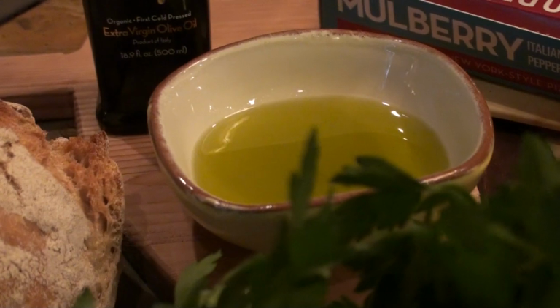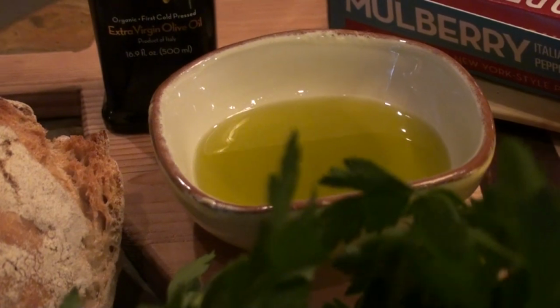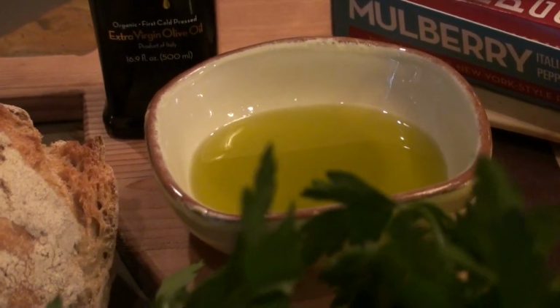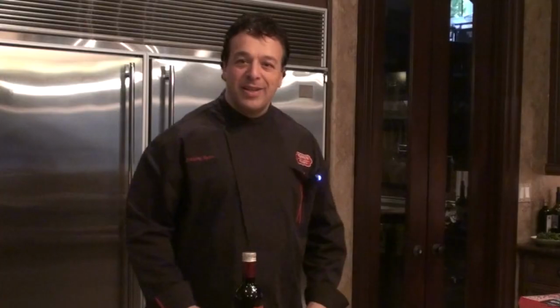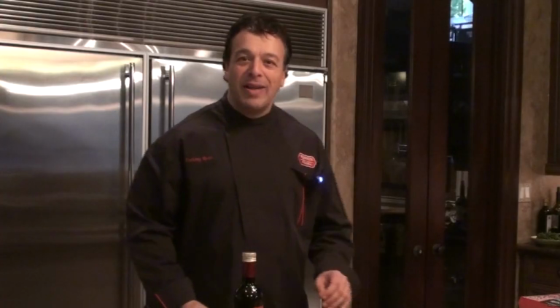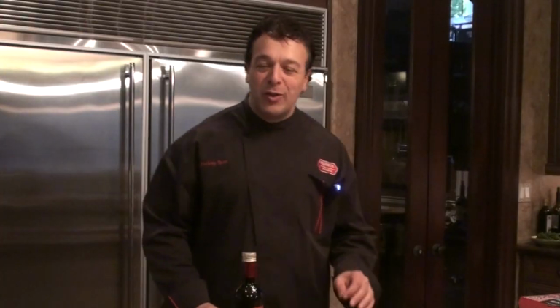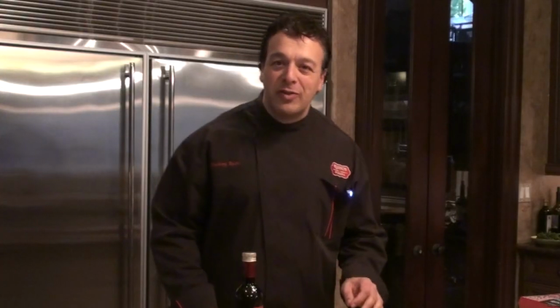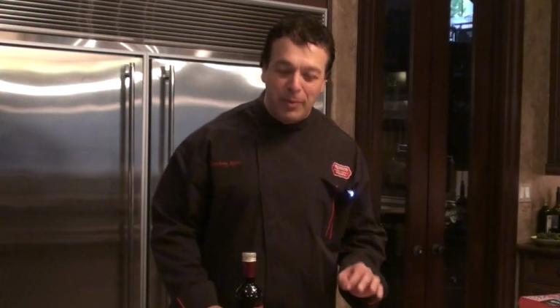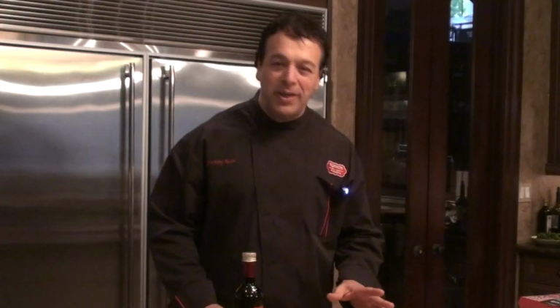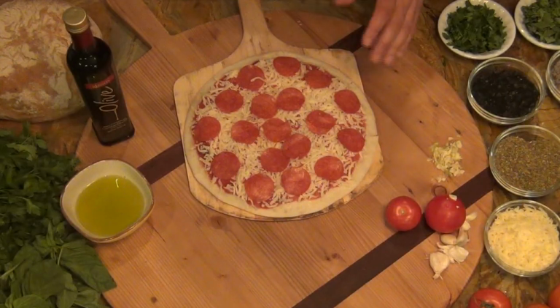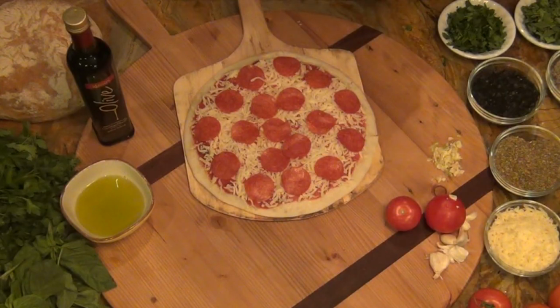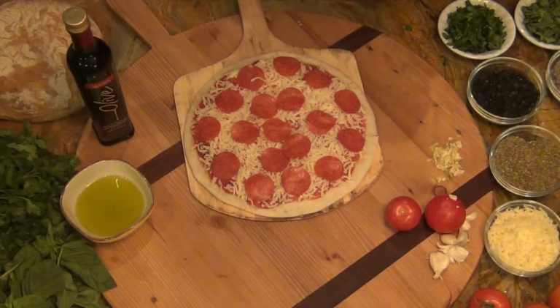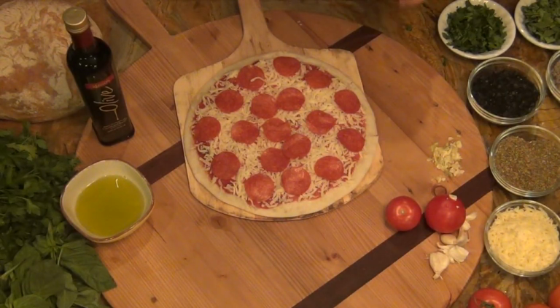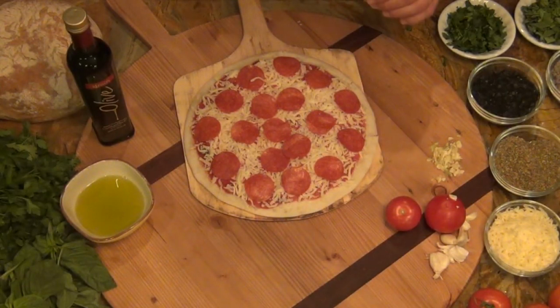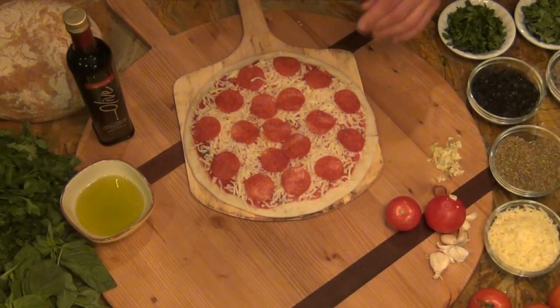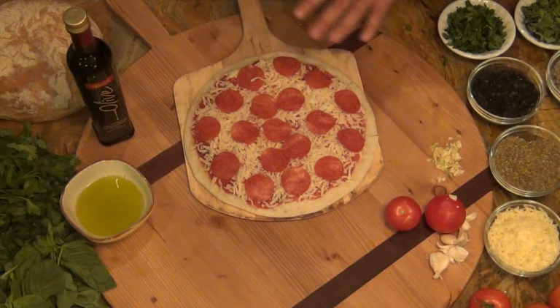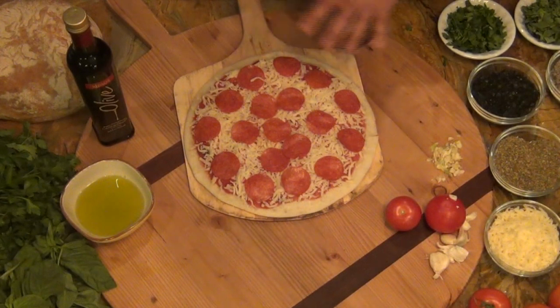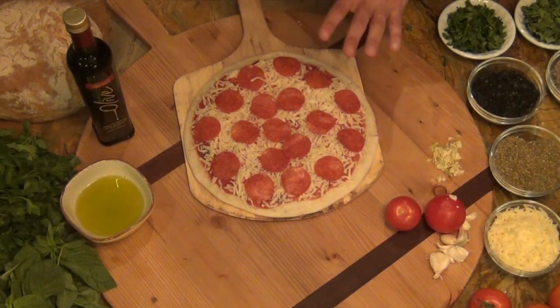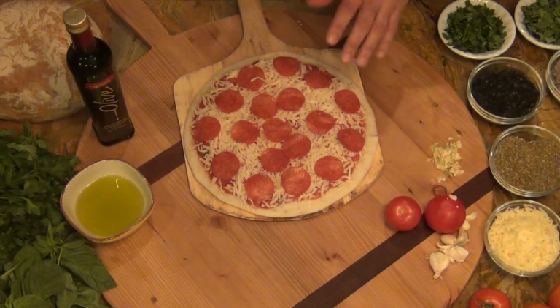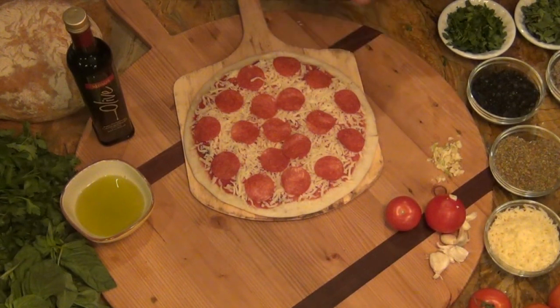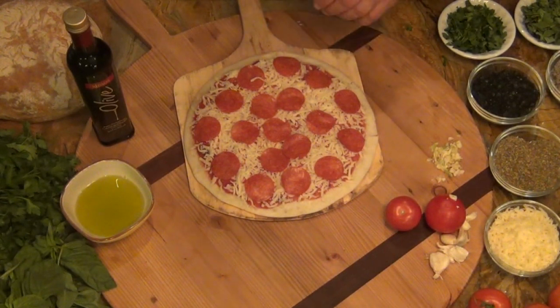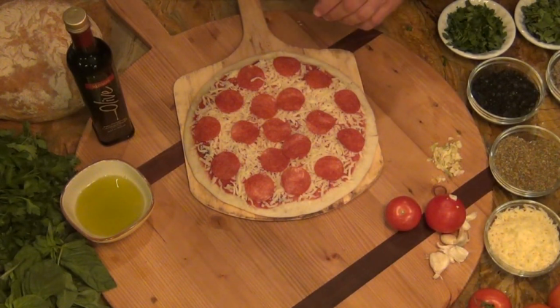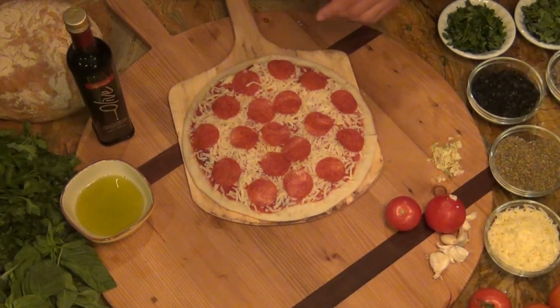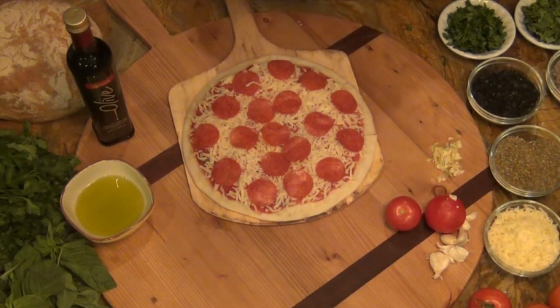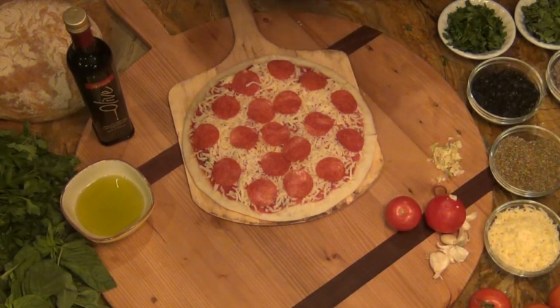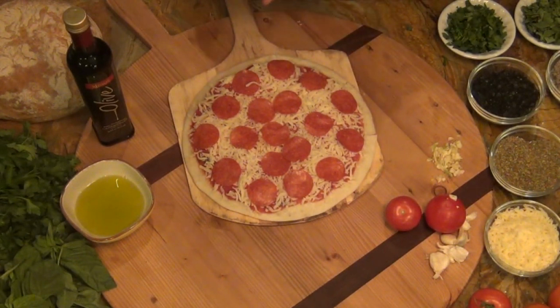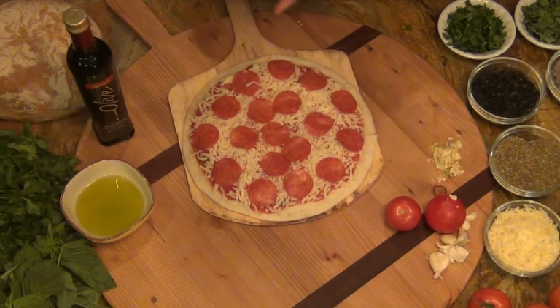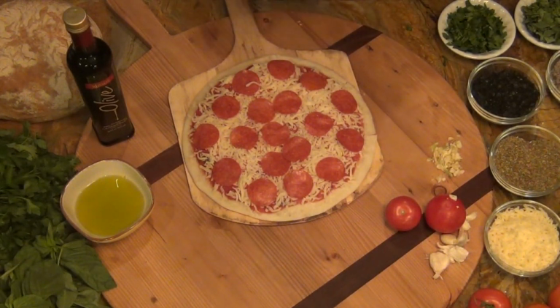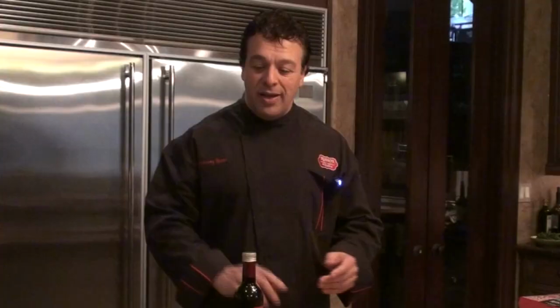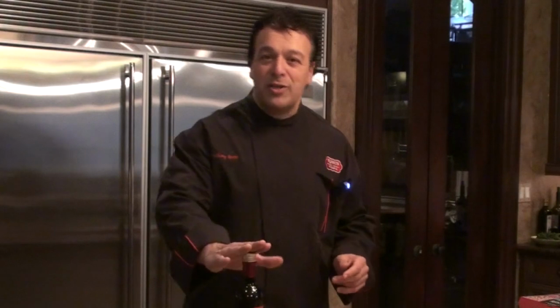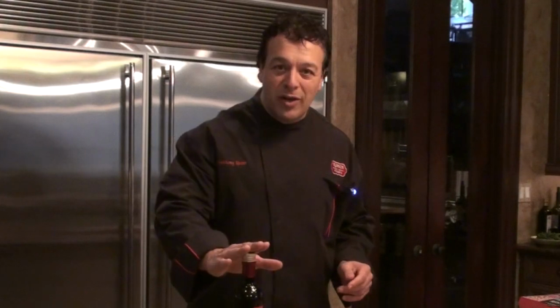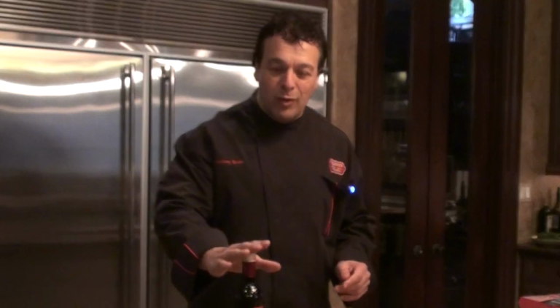It's great quality olive oil. This is a classic New York-style pepperoni pizza made with dried cured pepperoni, layered with mozzarella cheese, zesty pizza sauce, with fresh basil, fresh parsley, fresh garlic, and extra virgin olive oil.